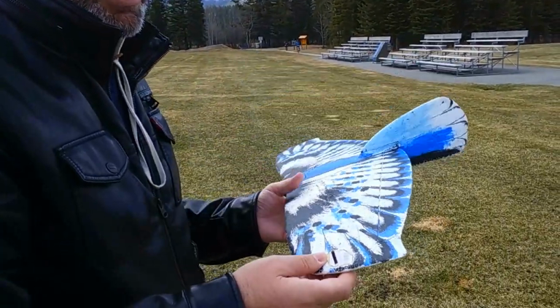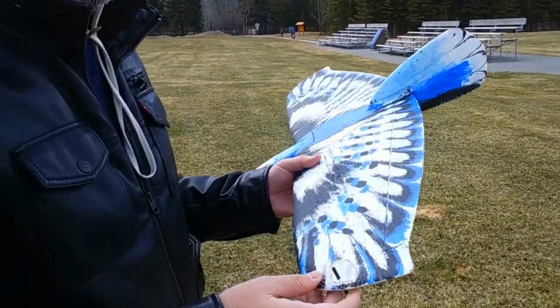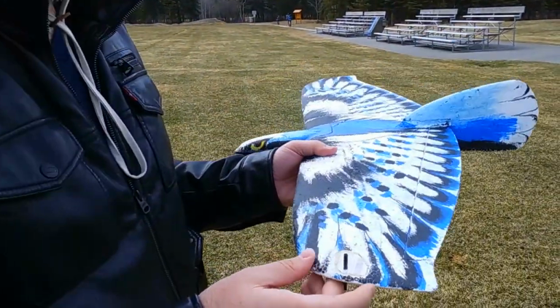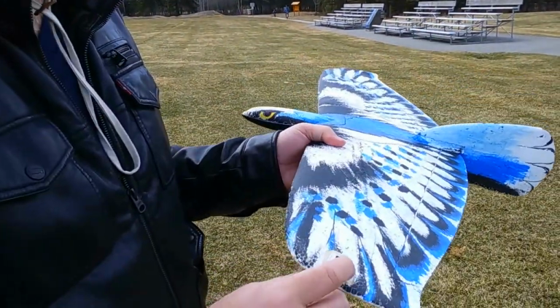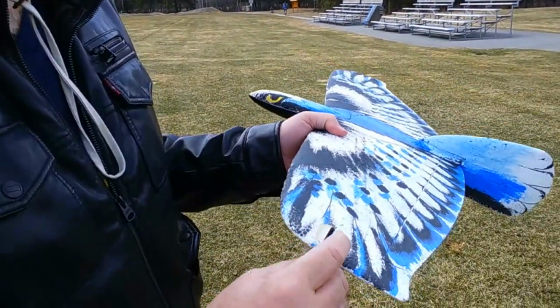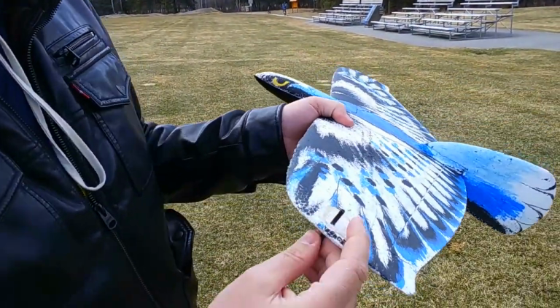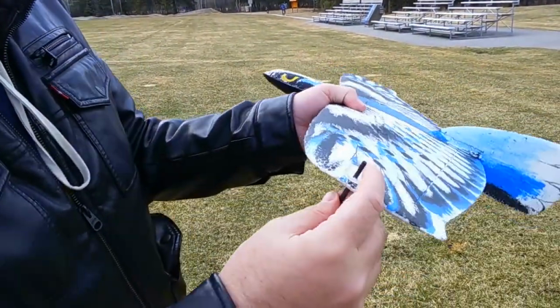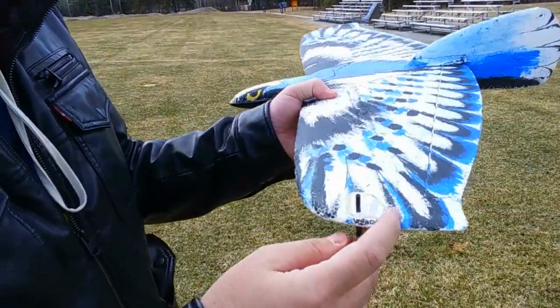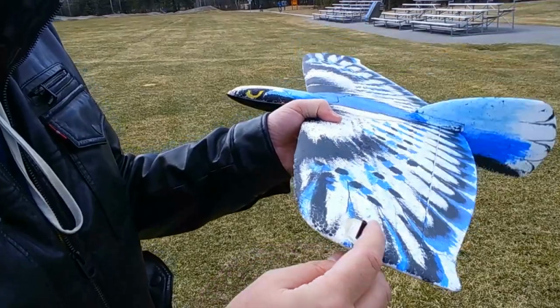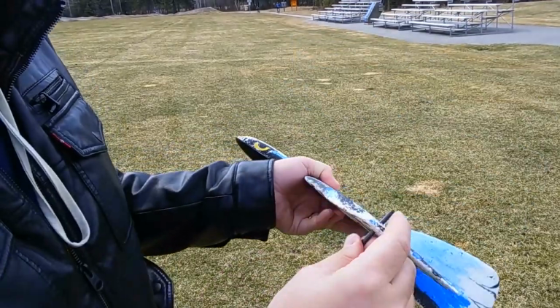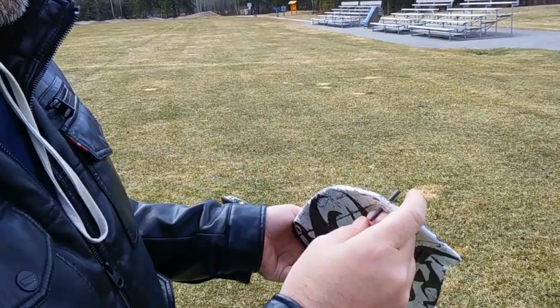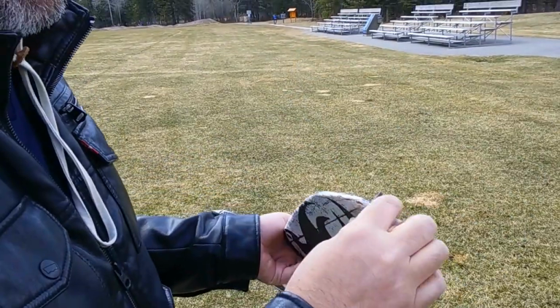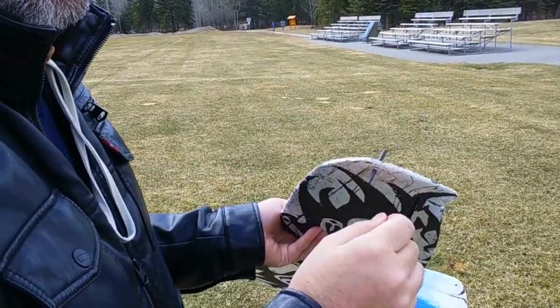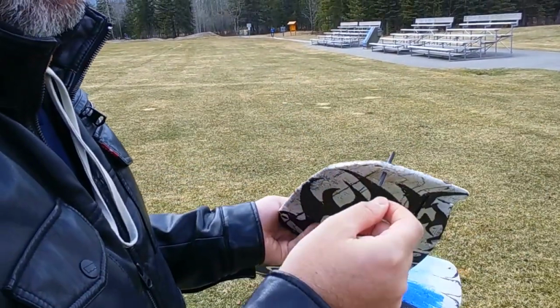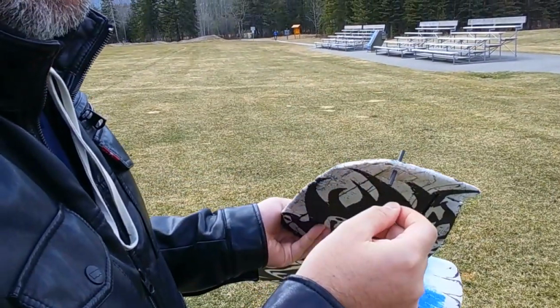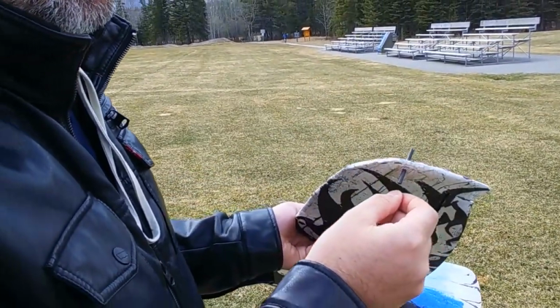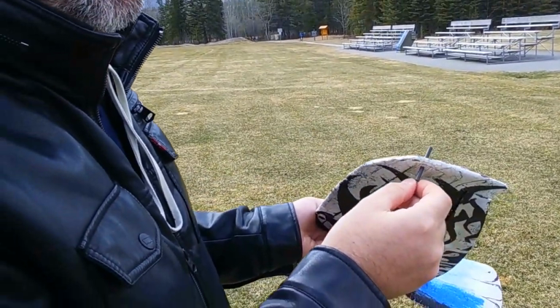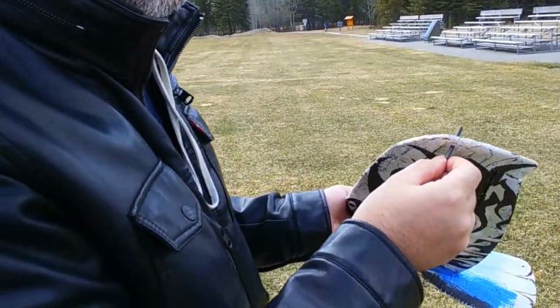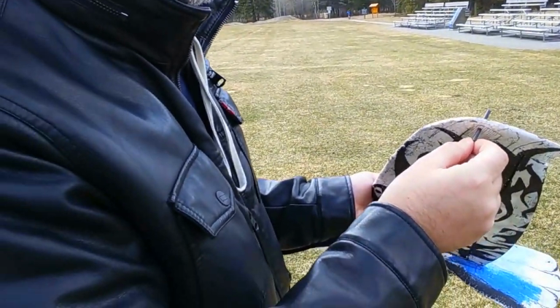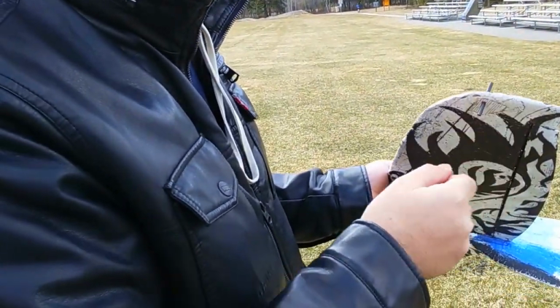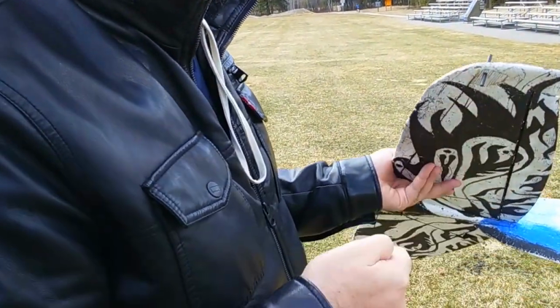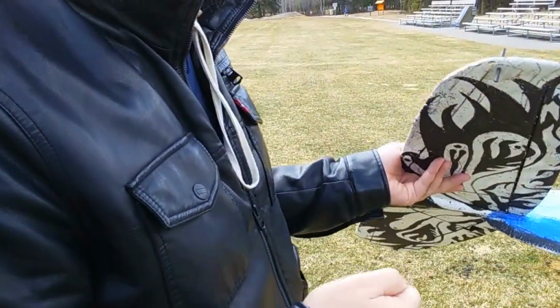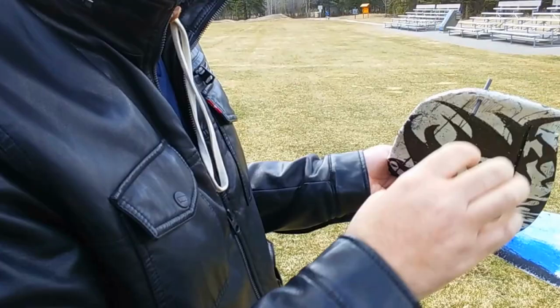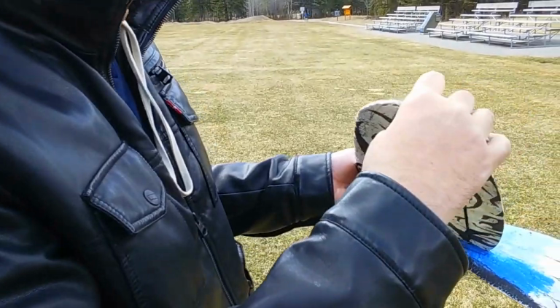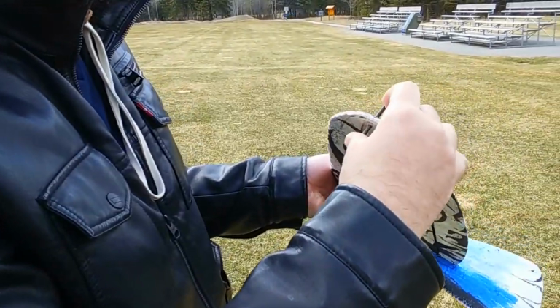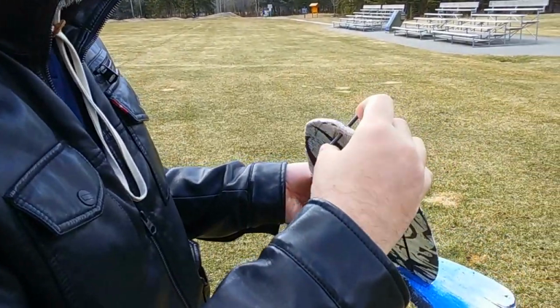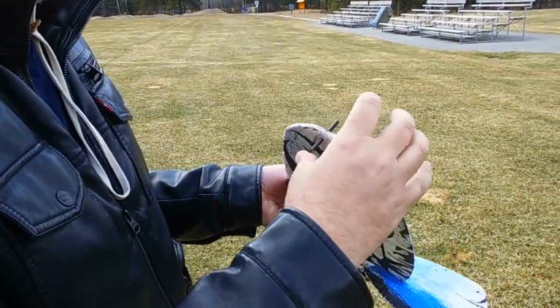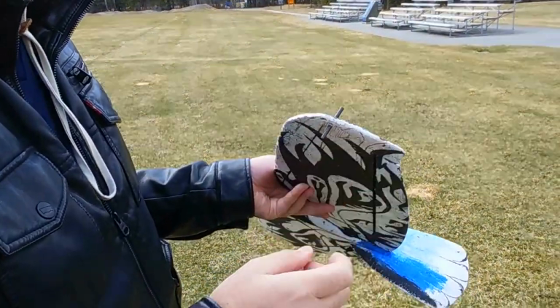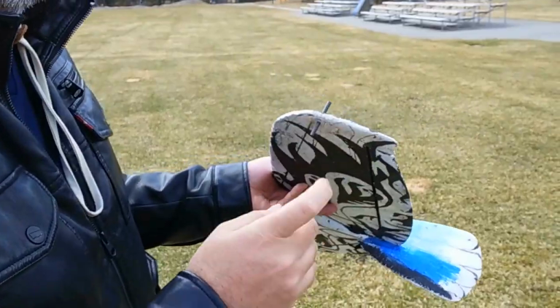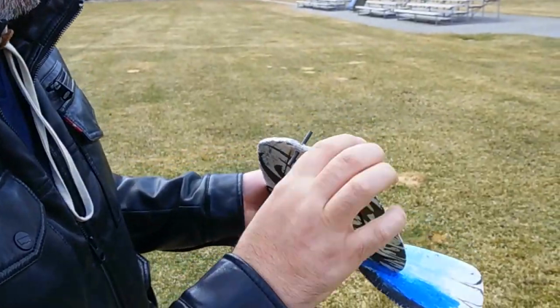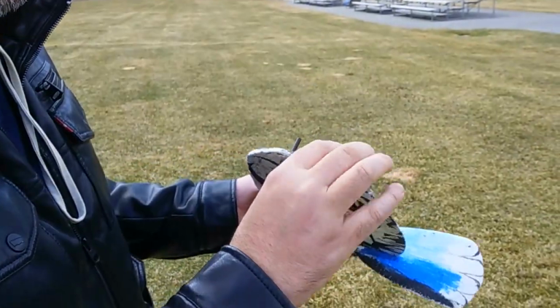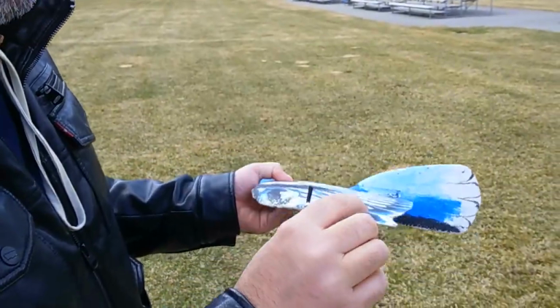I put a DLG peg on it. It's a little carbon spar. I just put a little masking tape around it and sawed it with a hacksaw blade, and the ends didn't fray. It came out good.